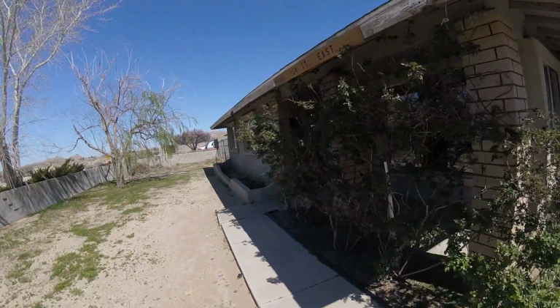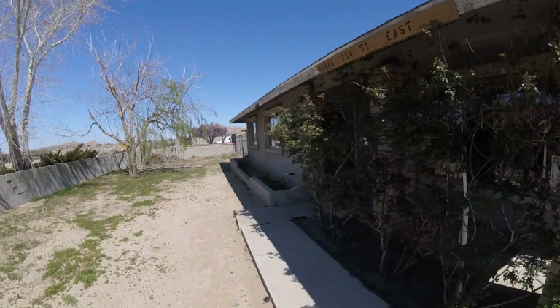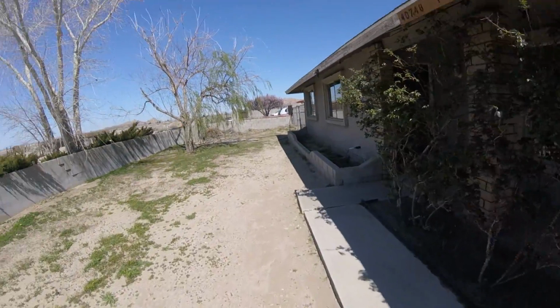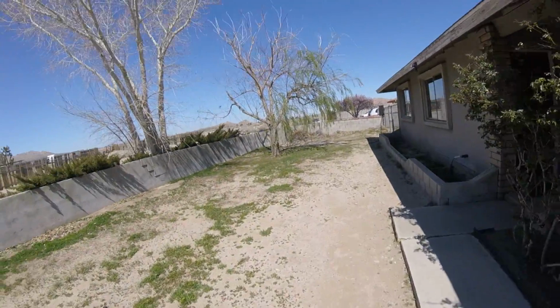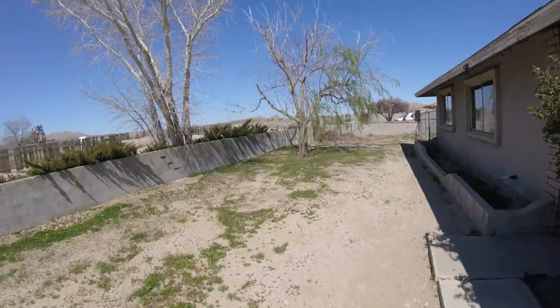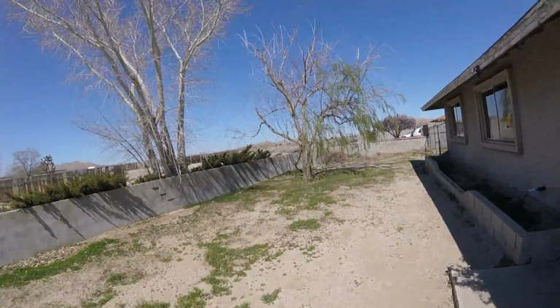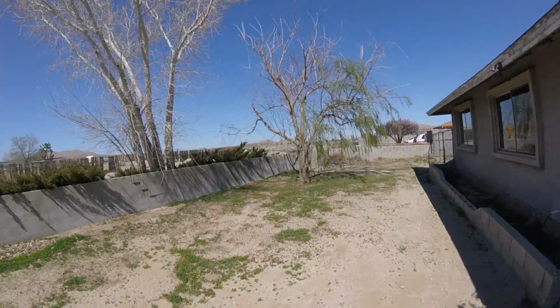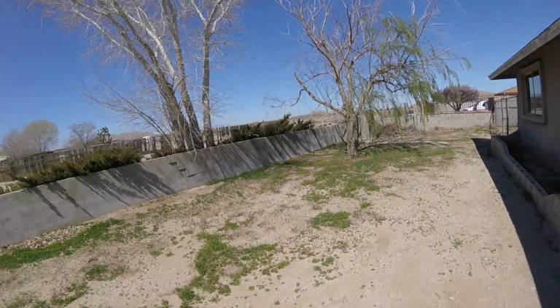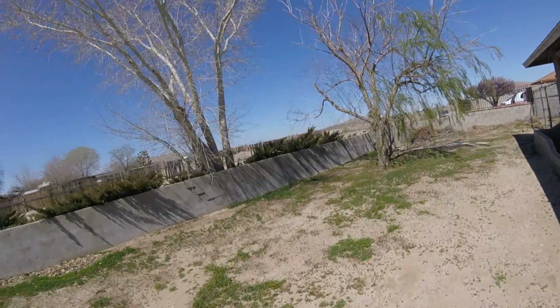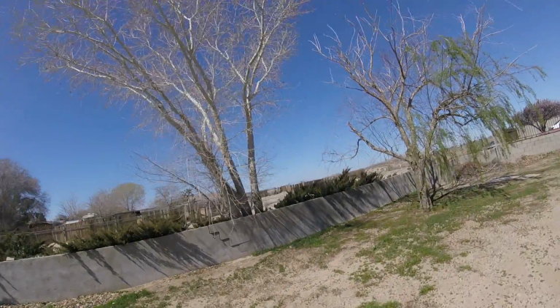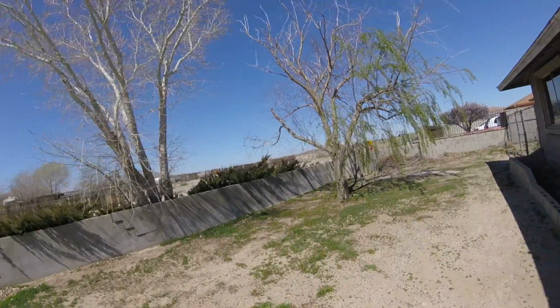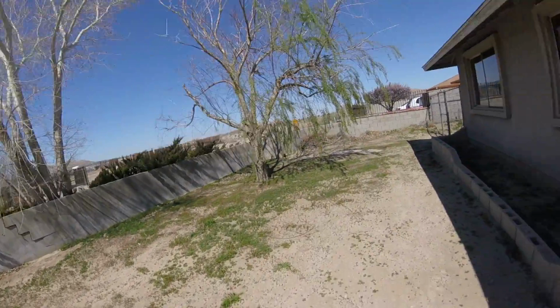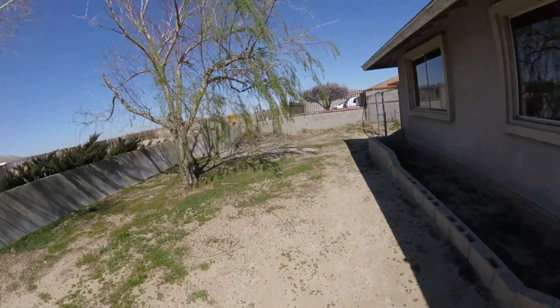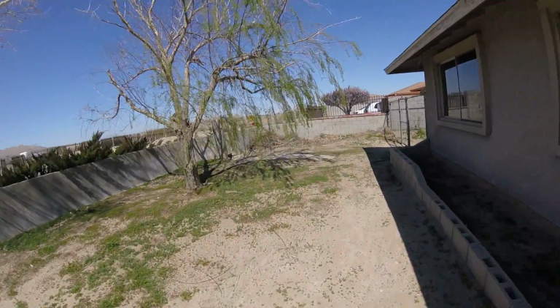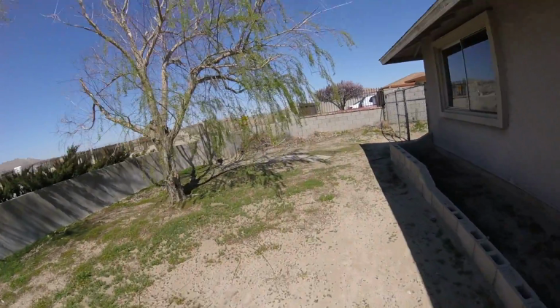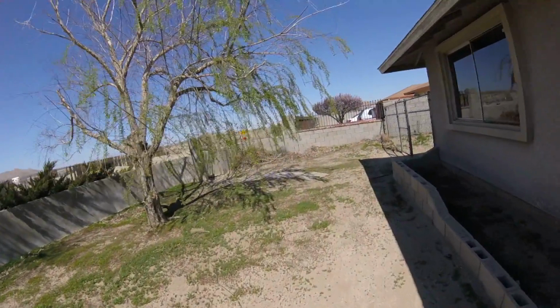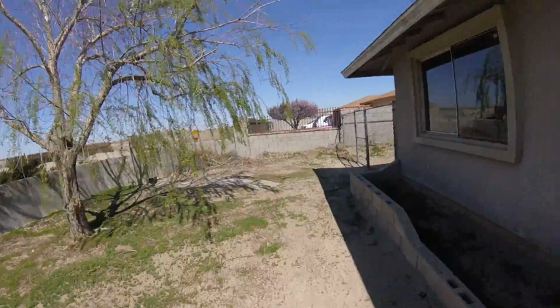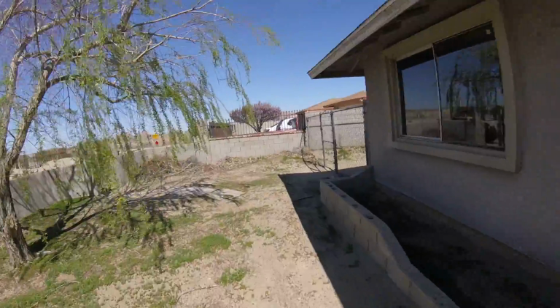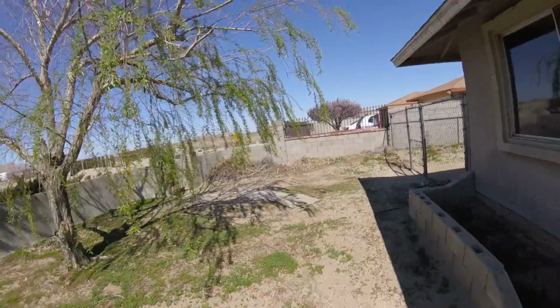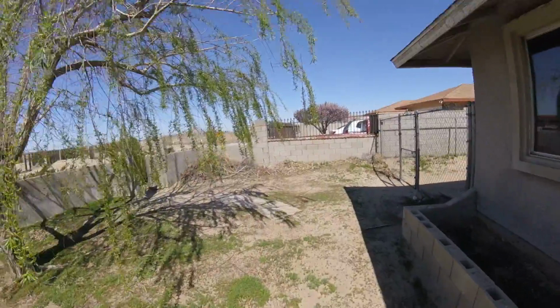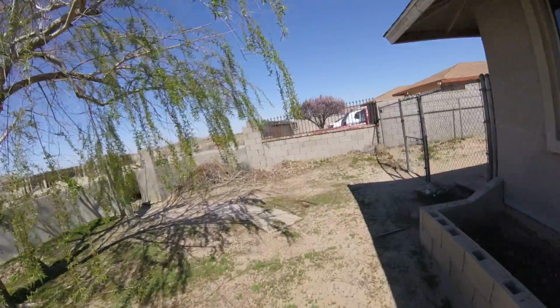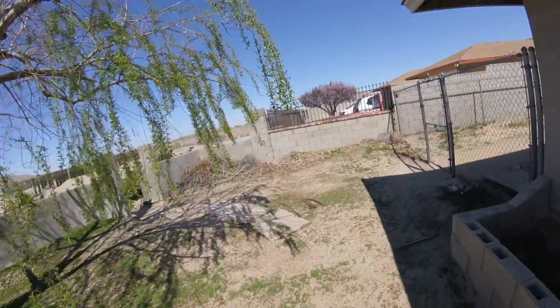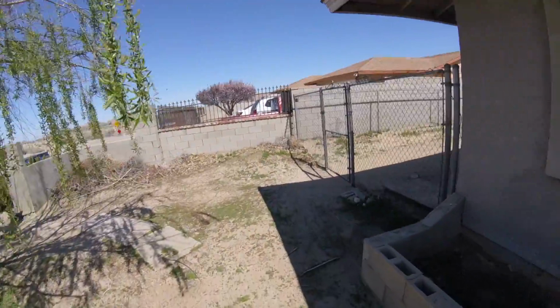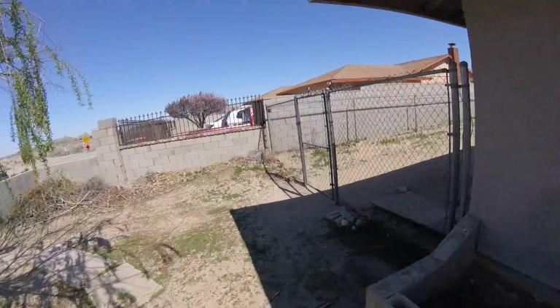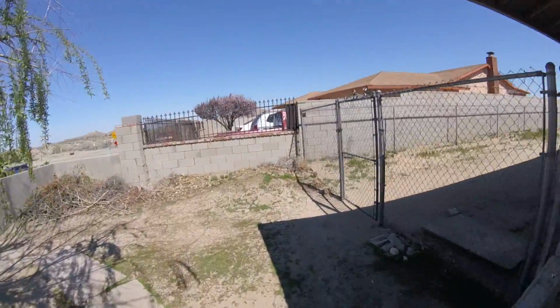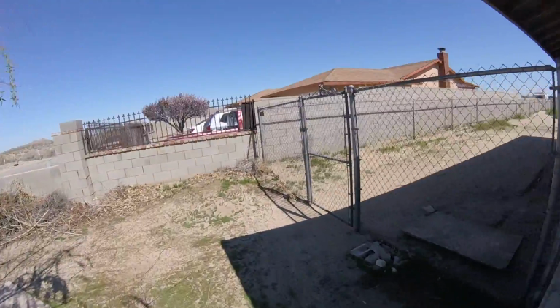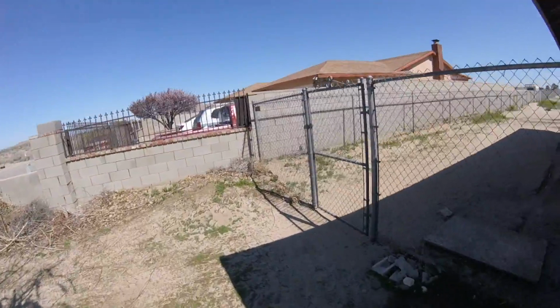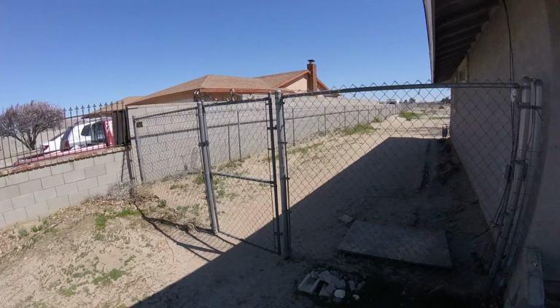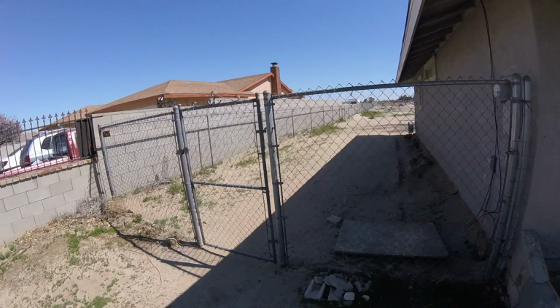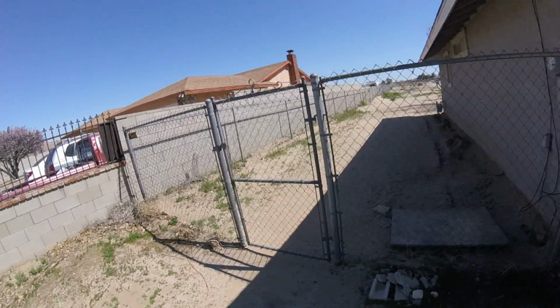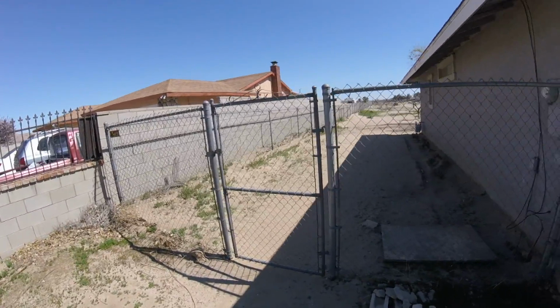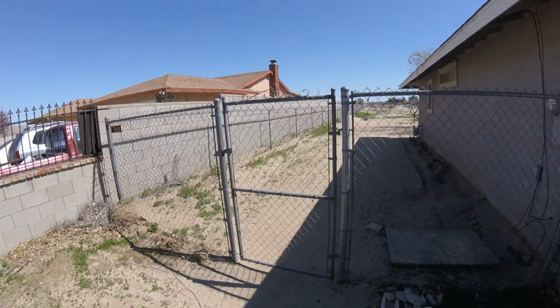That is in good shape. I have been keeping up with the maintenance on it. I lived here for 8 years — I loved it. There is also a walk-thru gate.